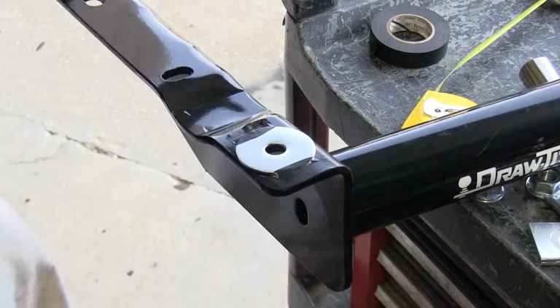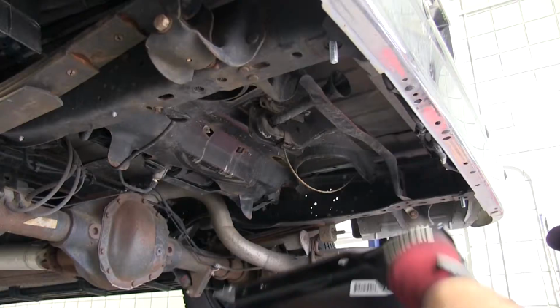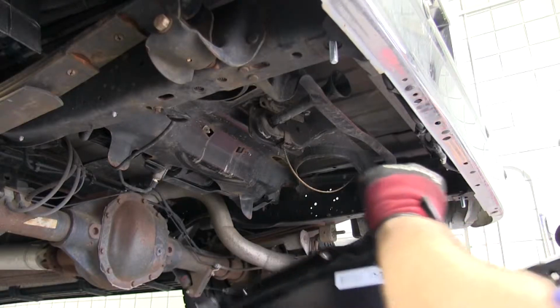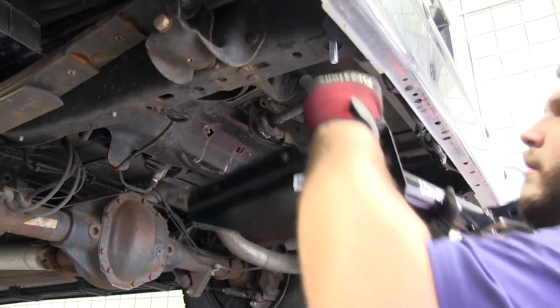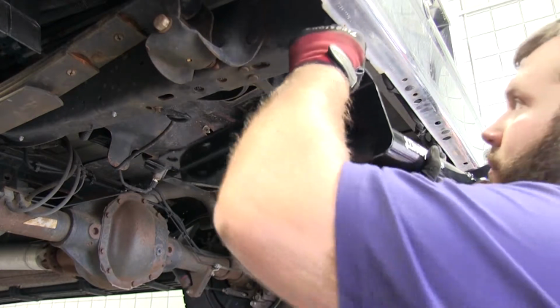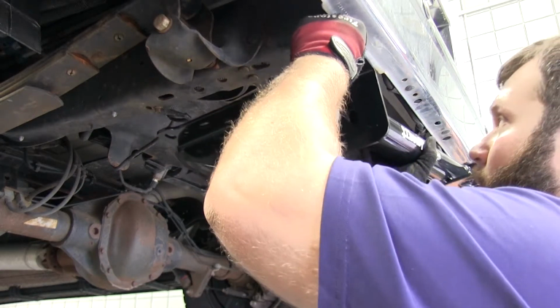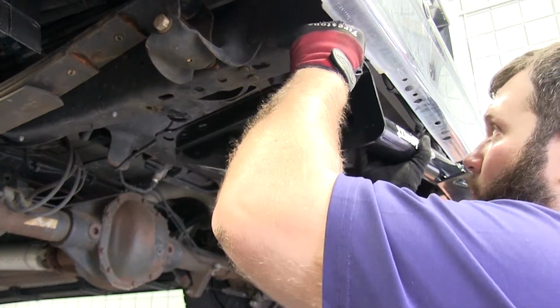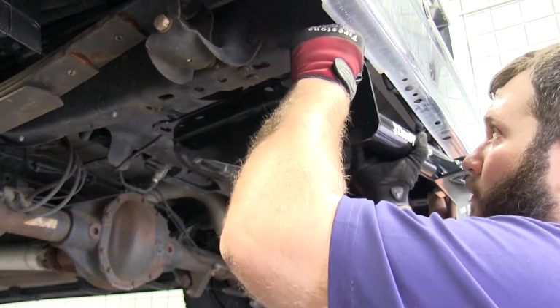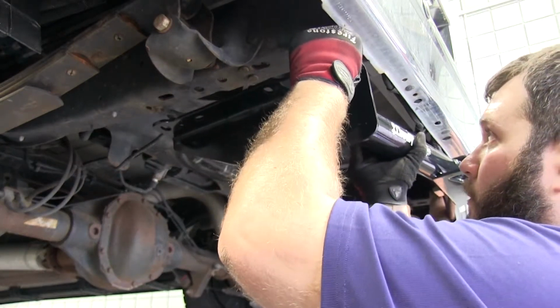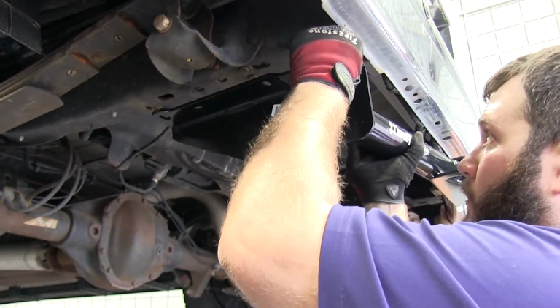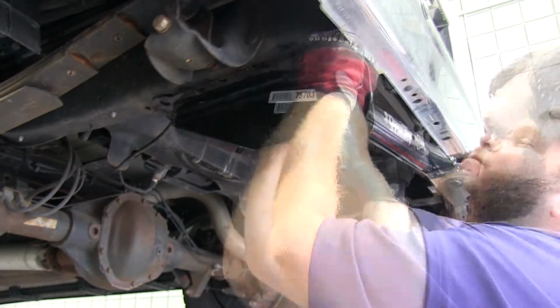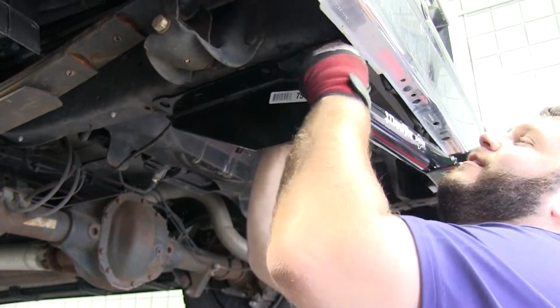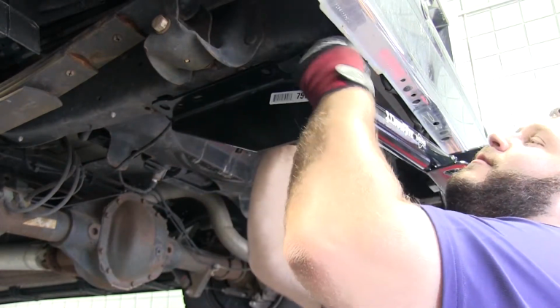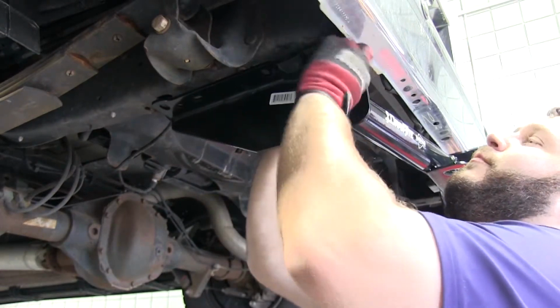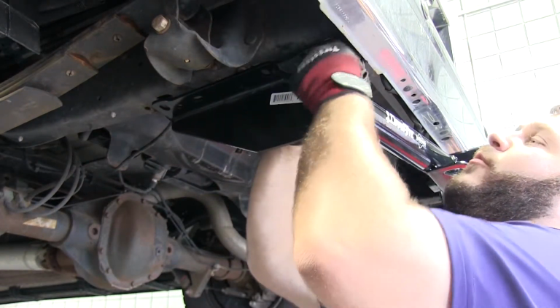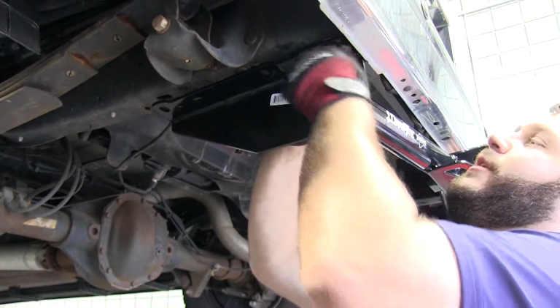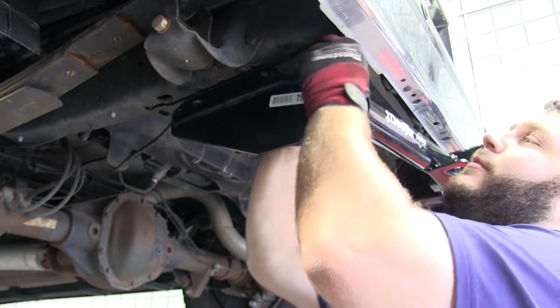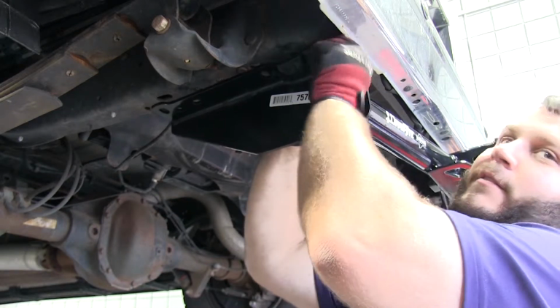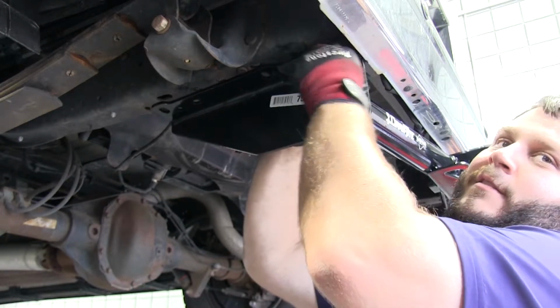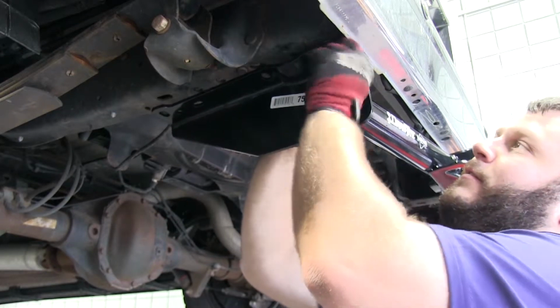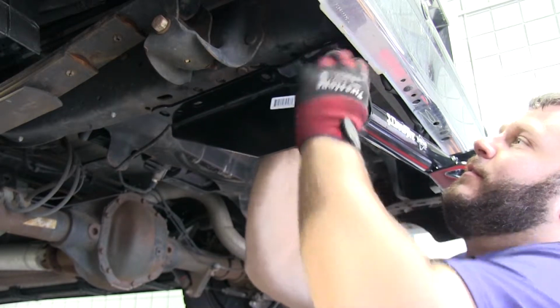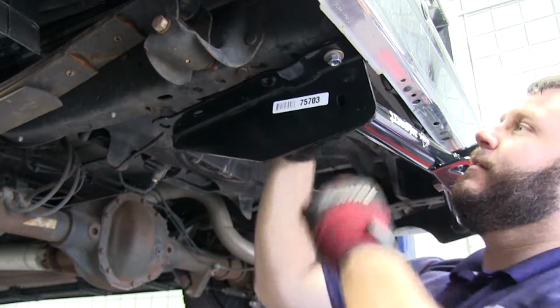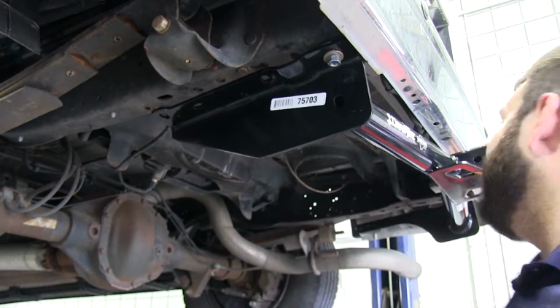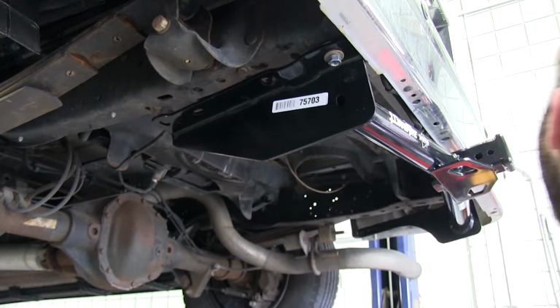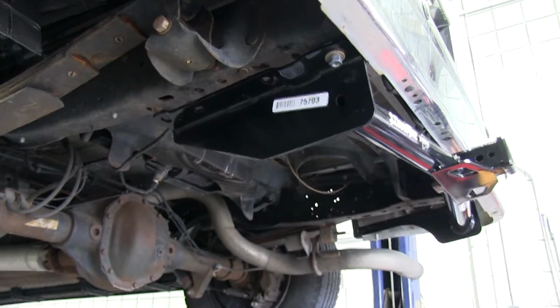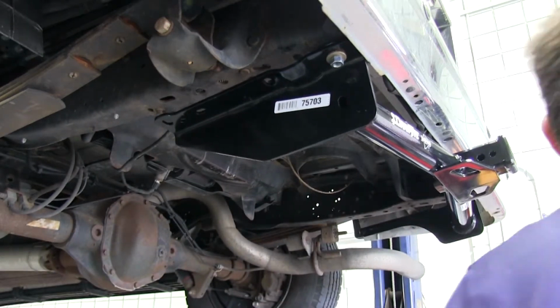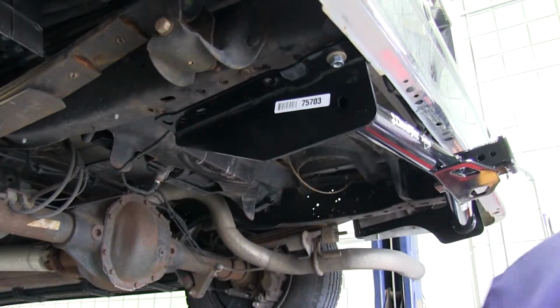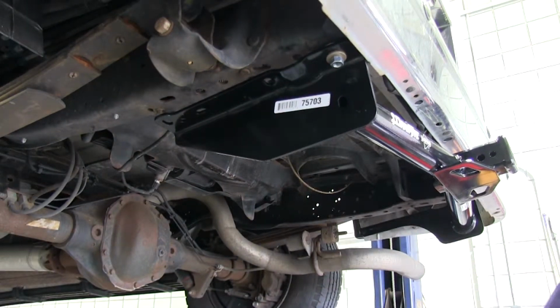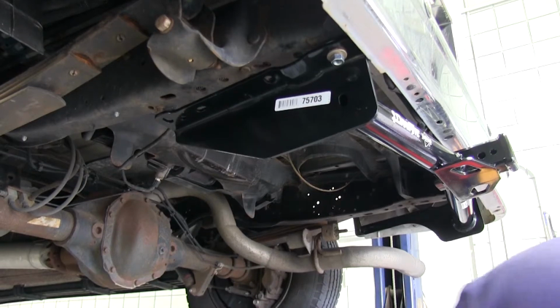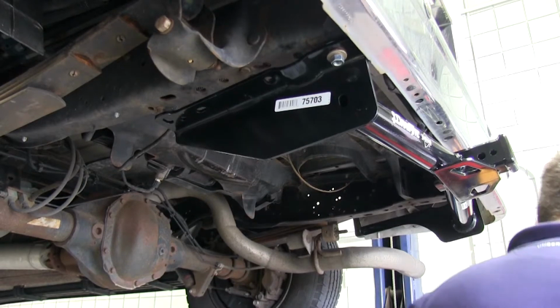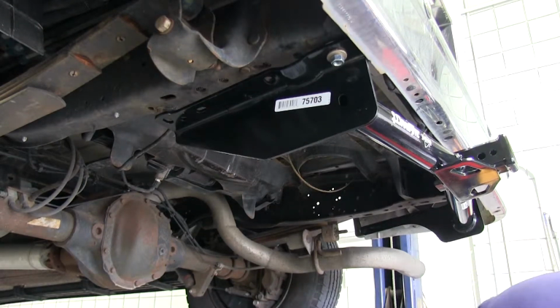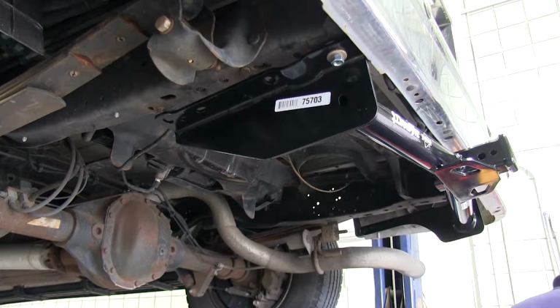Then we'll lift the hitch into position. On the underside of the hitch we'll finger tighten a conical tooth washer with the teeth facing the hitch and a nut. We don't want to tighten these down yet as we need the maneuverability to install the rest of our hardware.